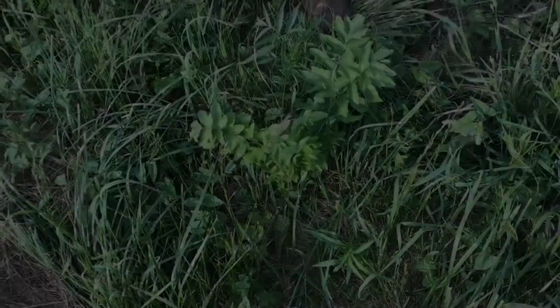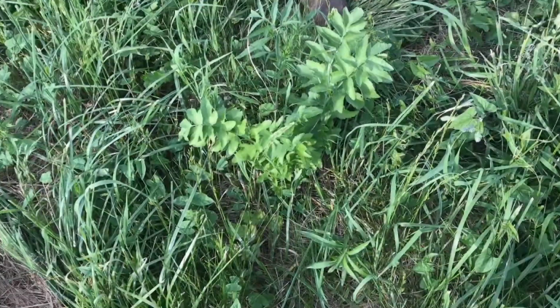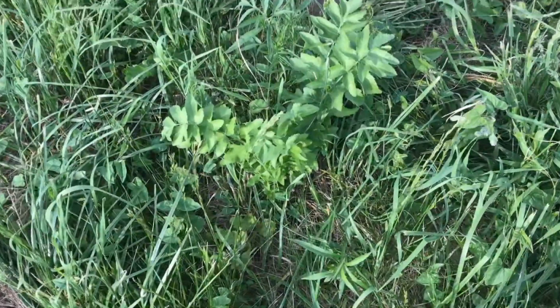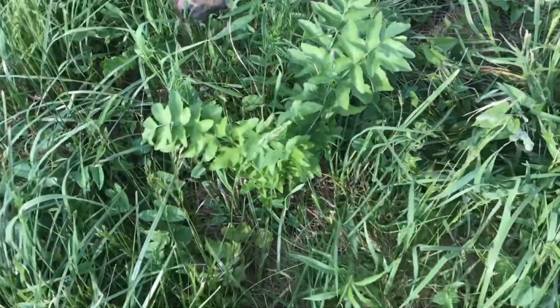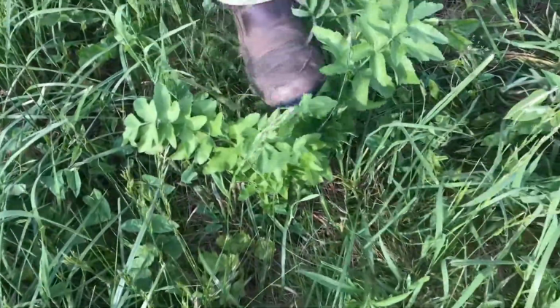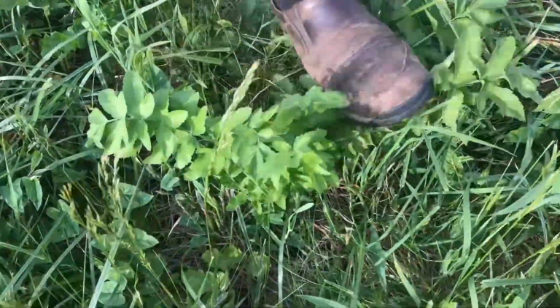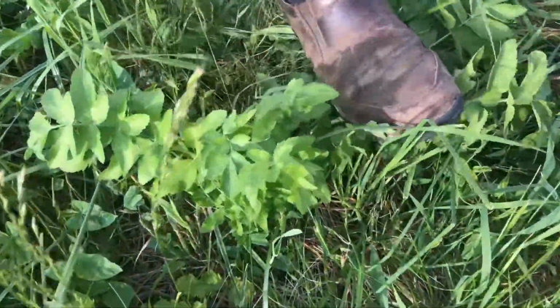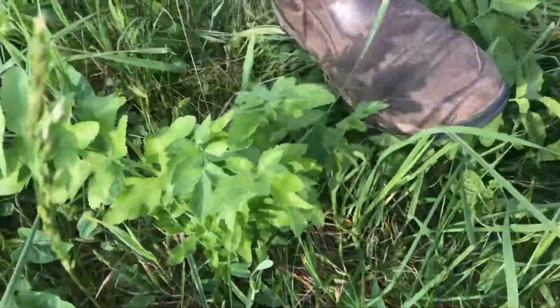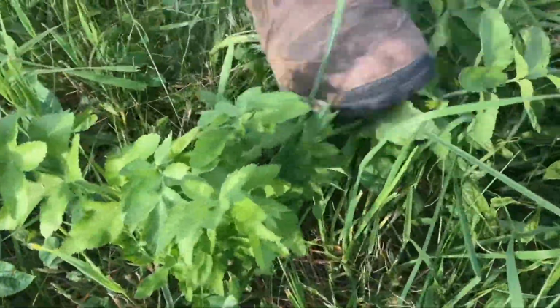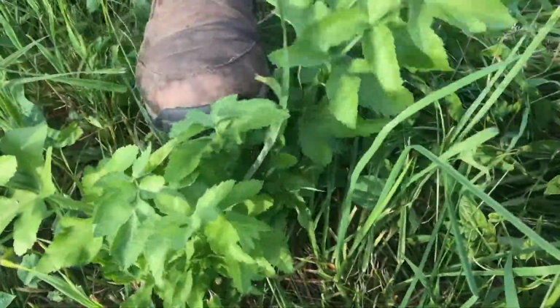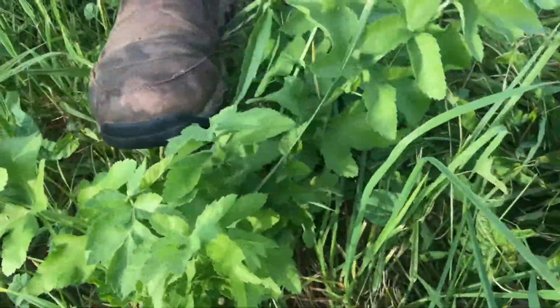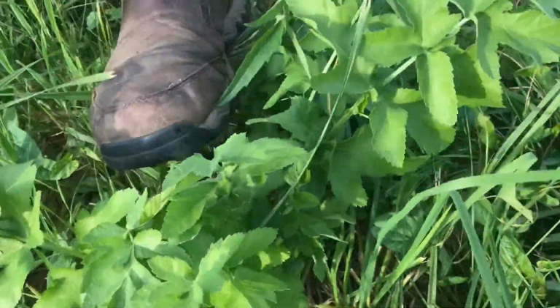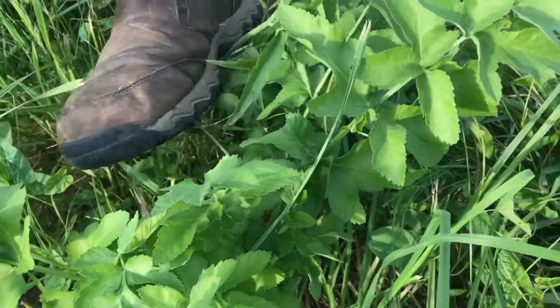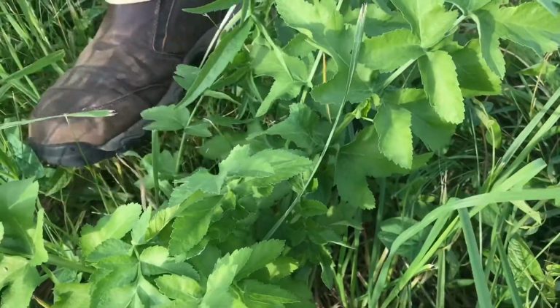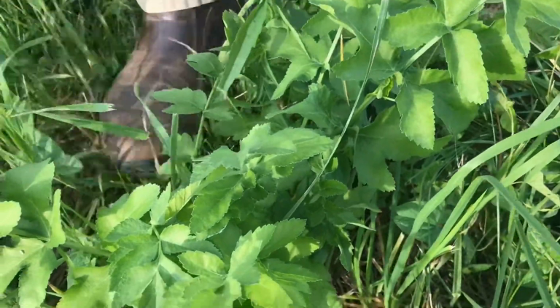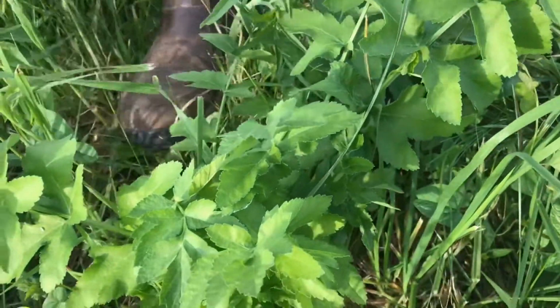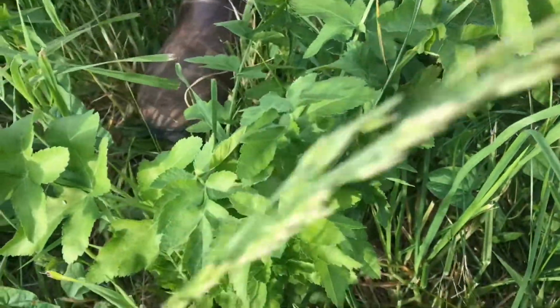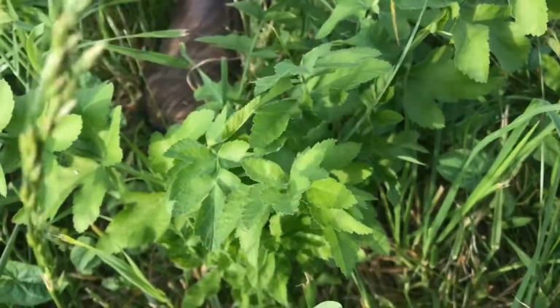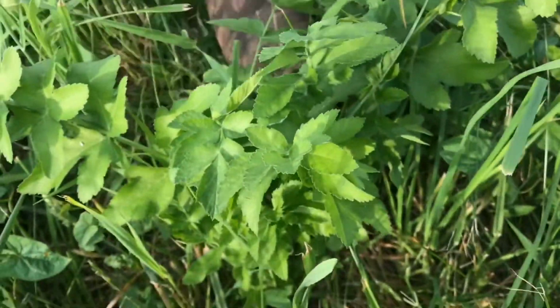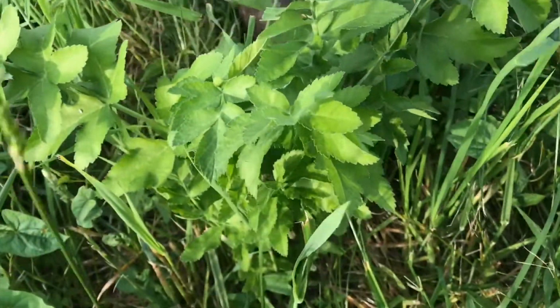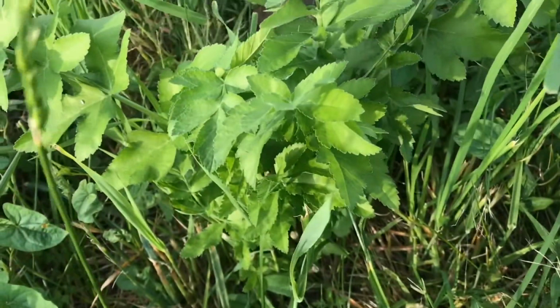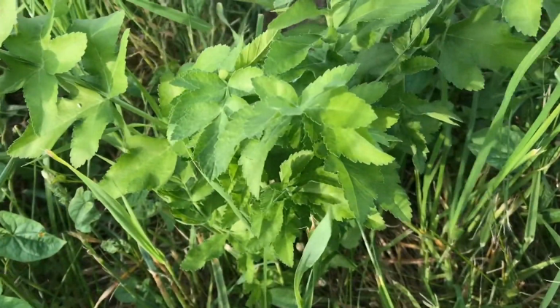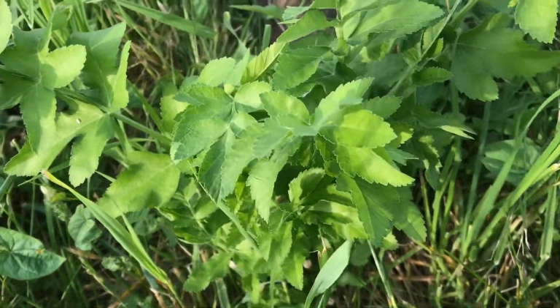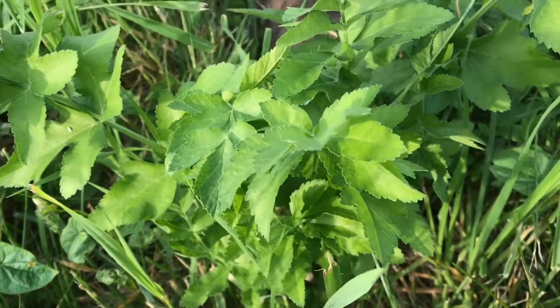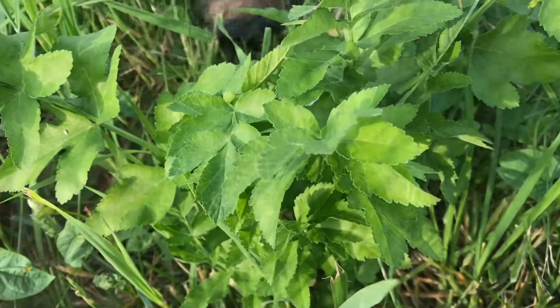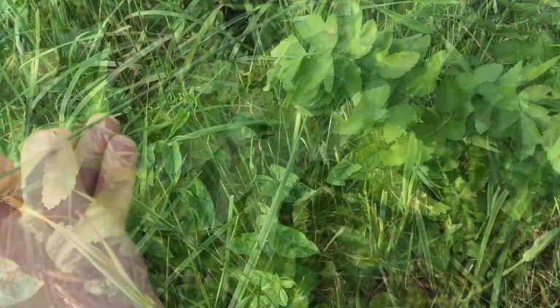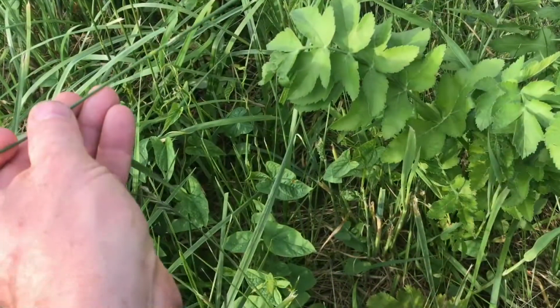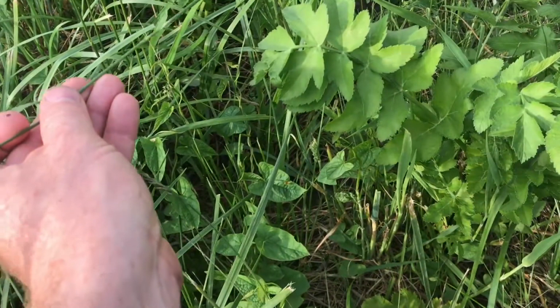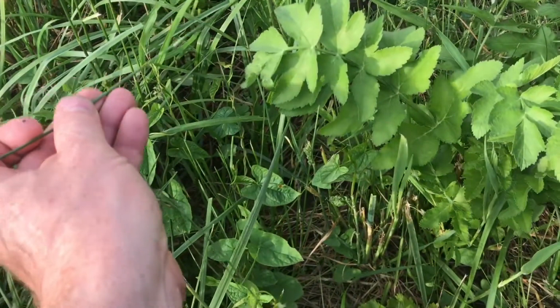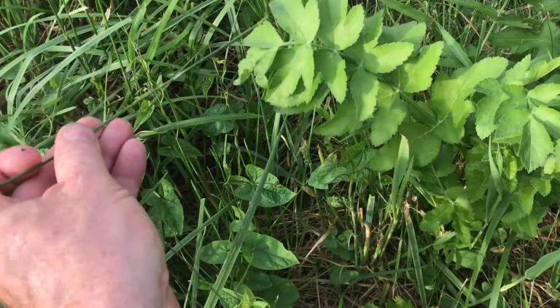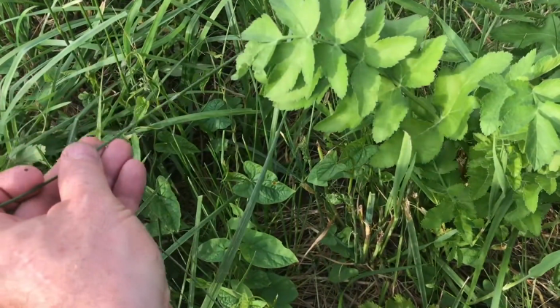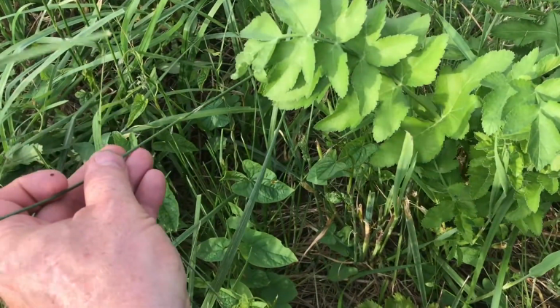This plant right here is cow parsnip. It can grow seven feet high. It's often confused with giant hogweed. This is definitely one of those plants you want to avoid touching.